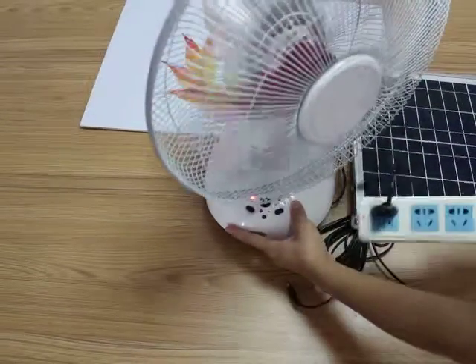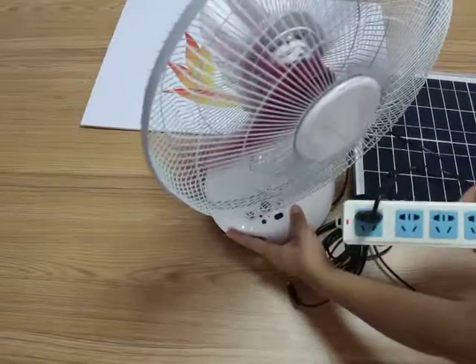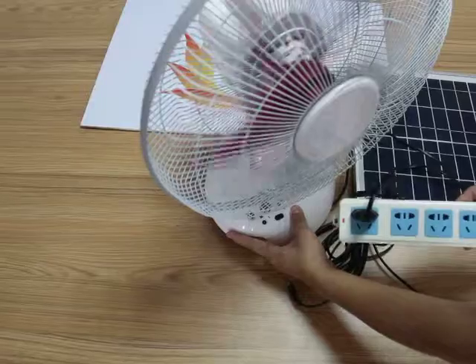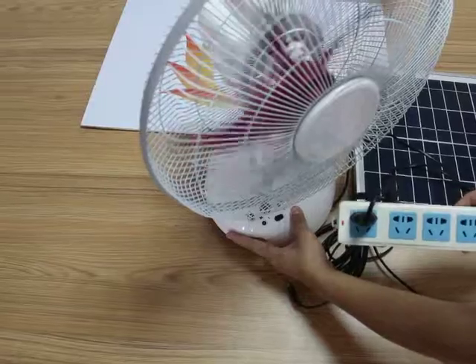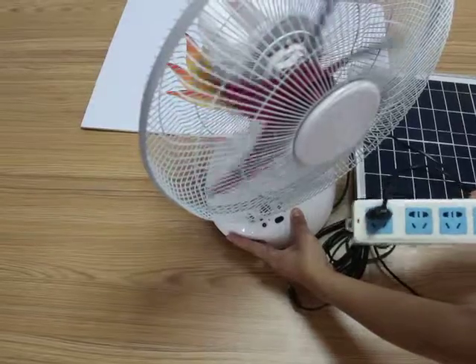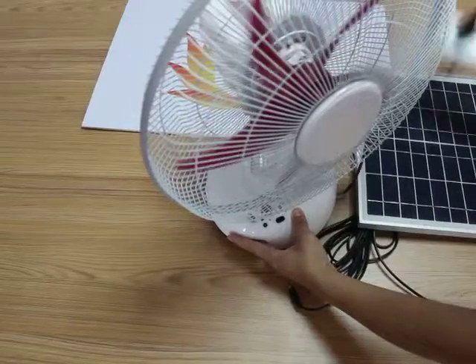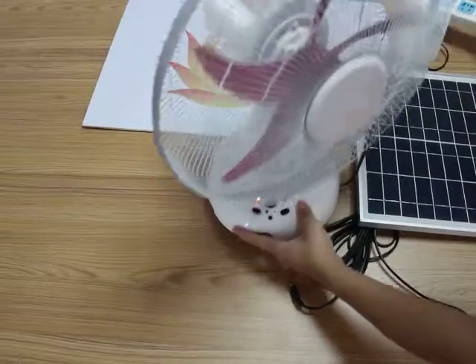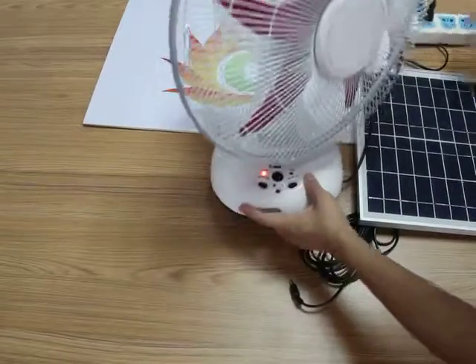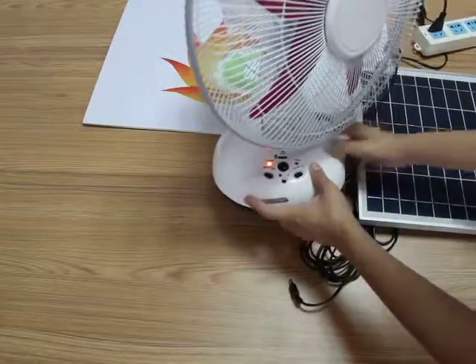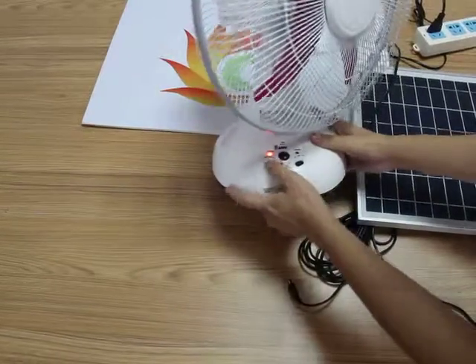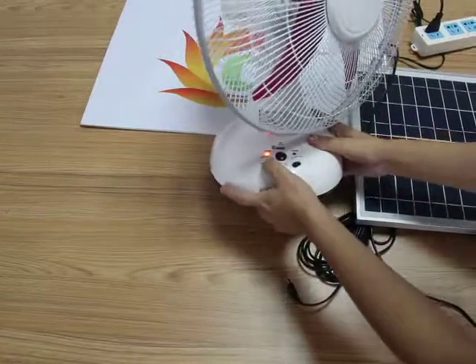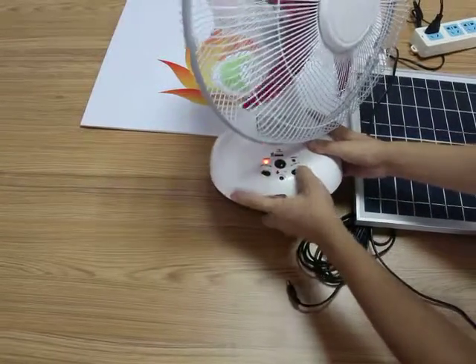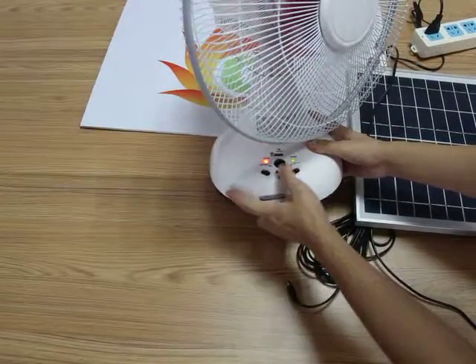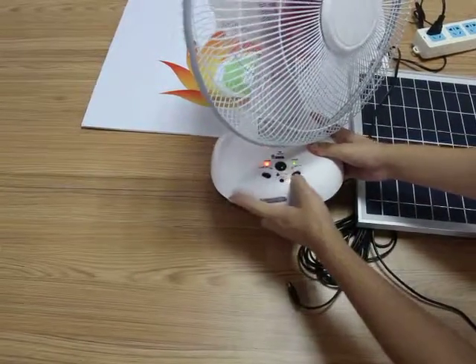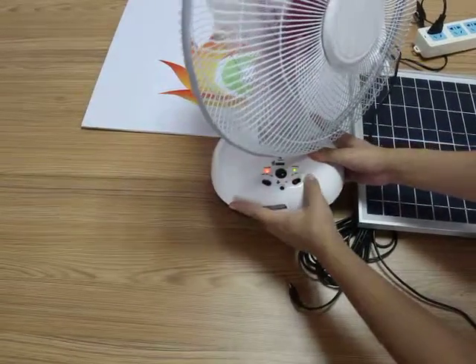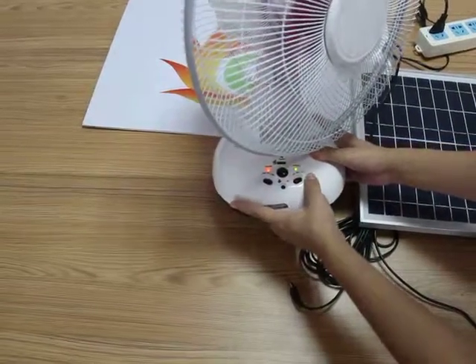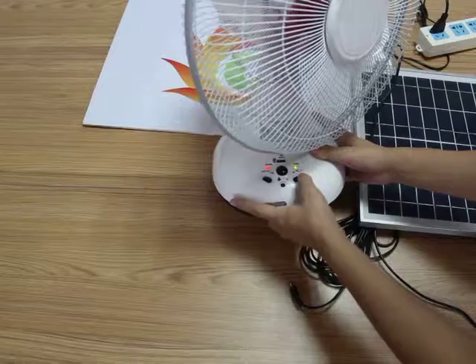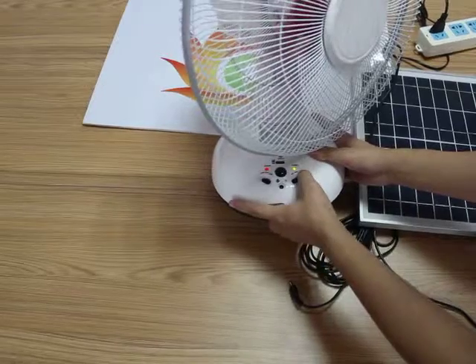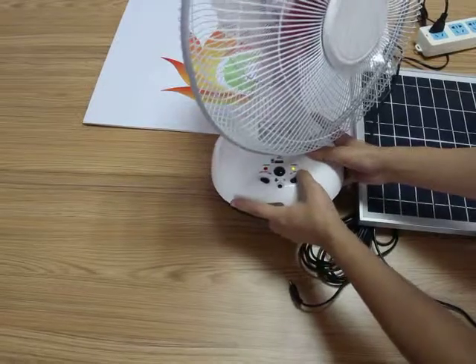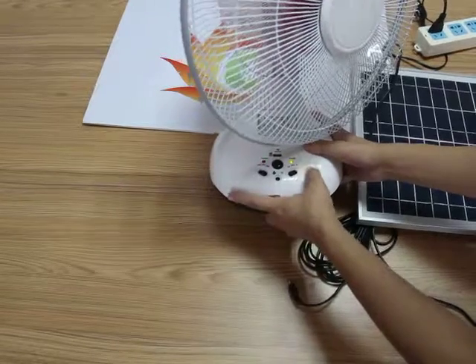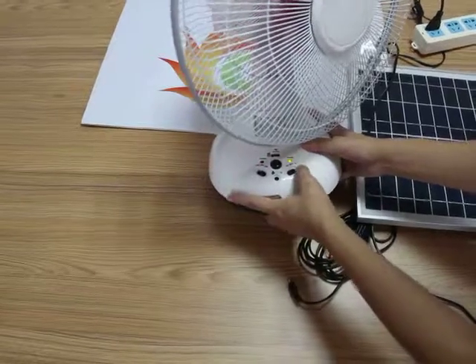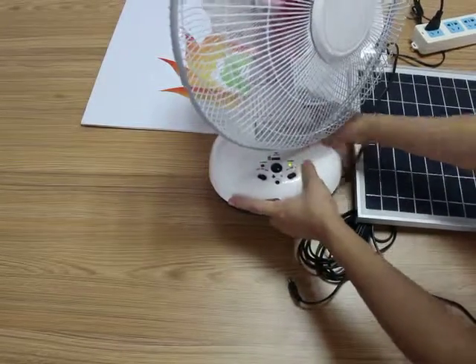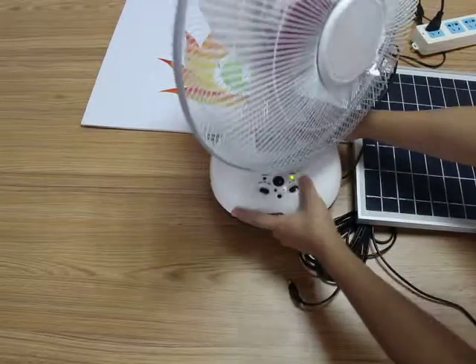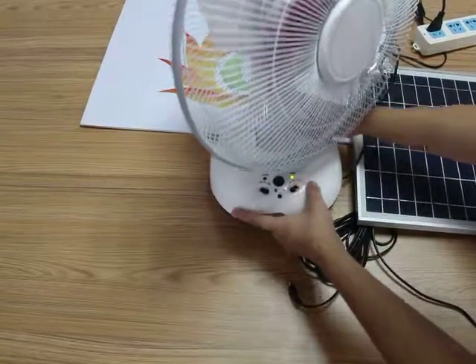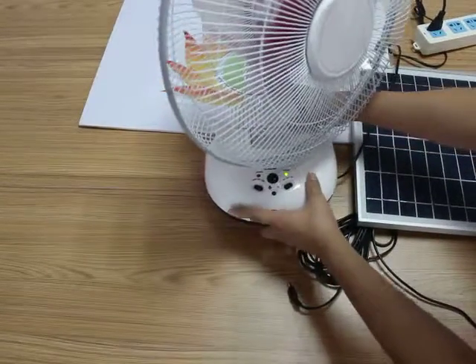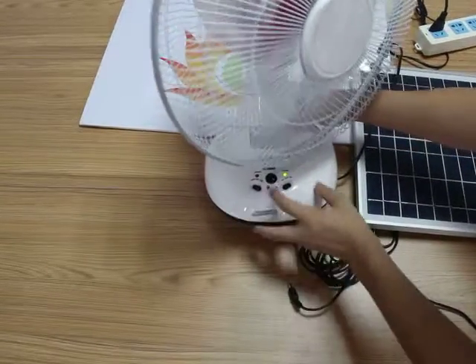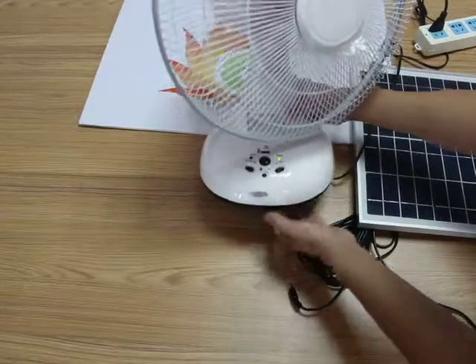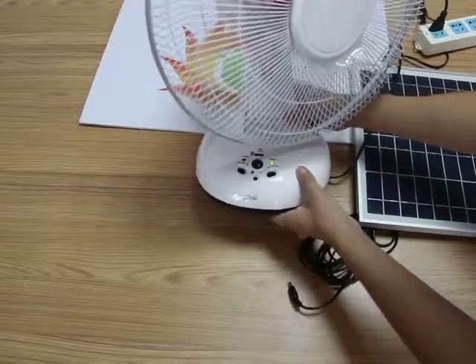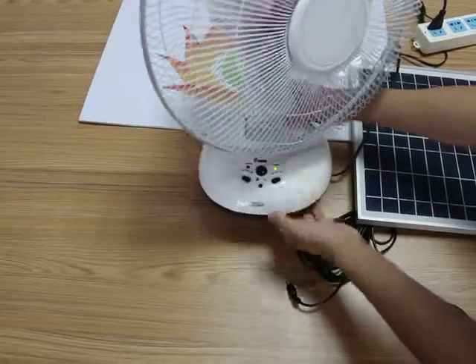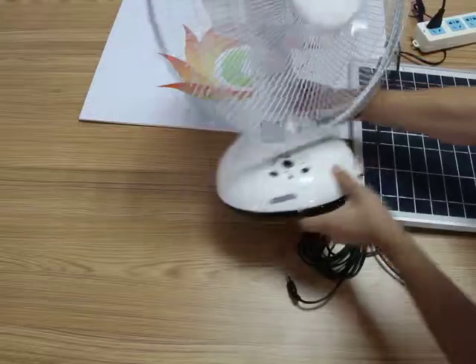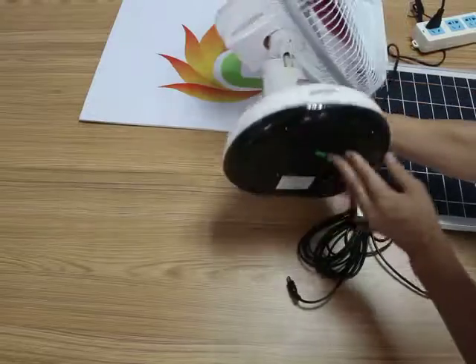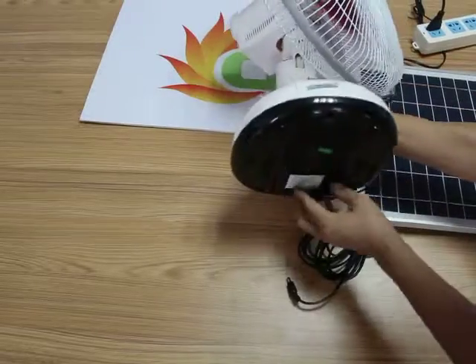When you turn on the solar fan, let's change the other DC inside the battery.